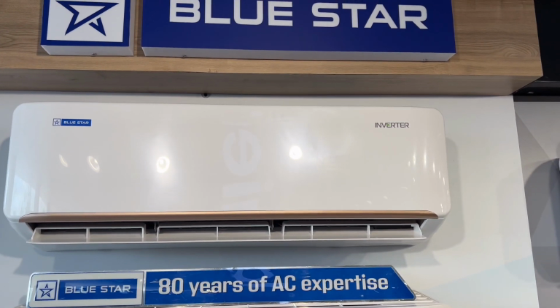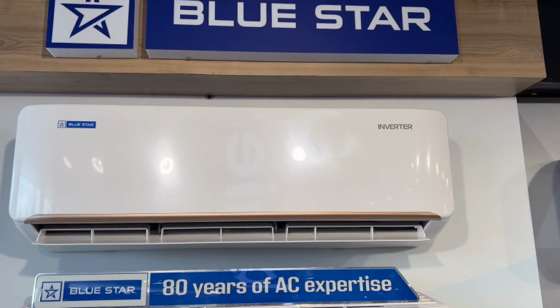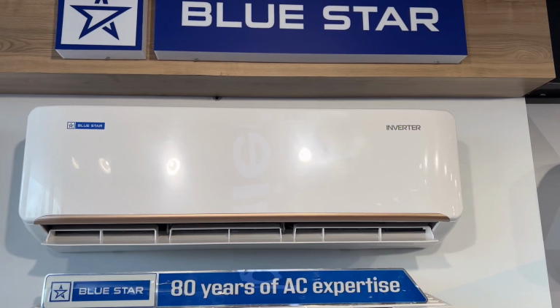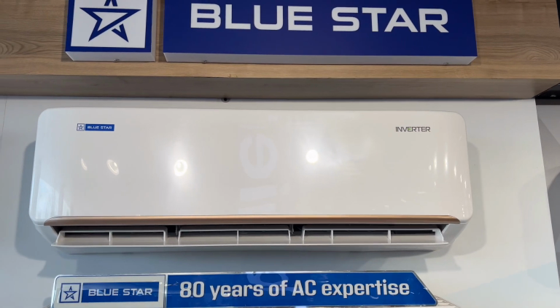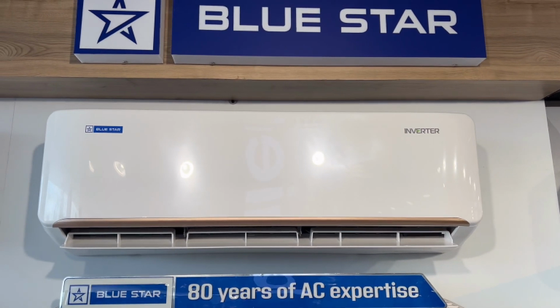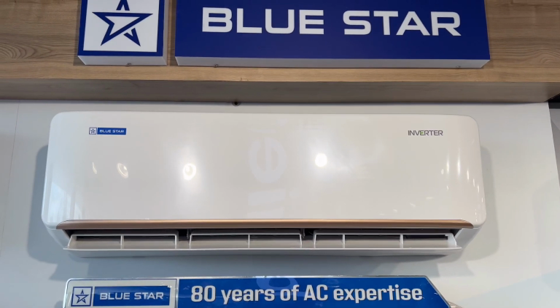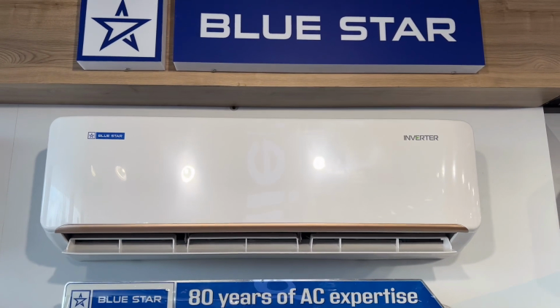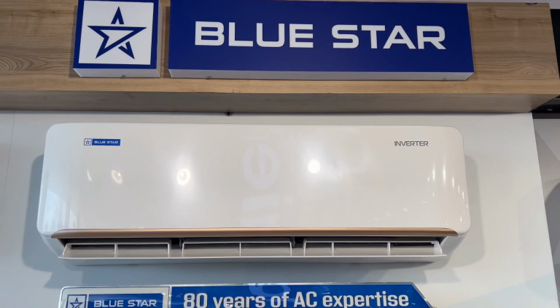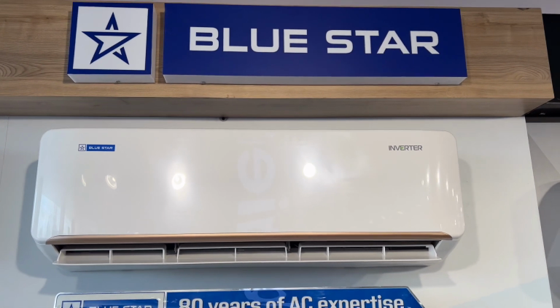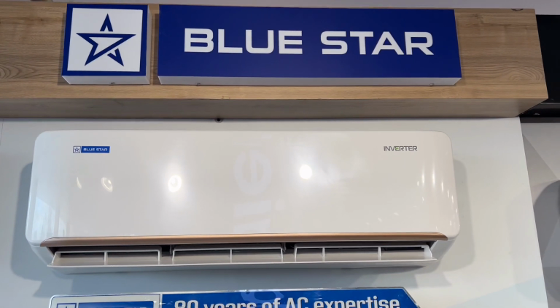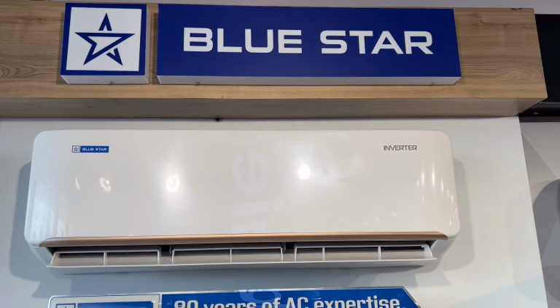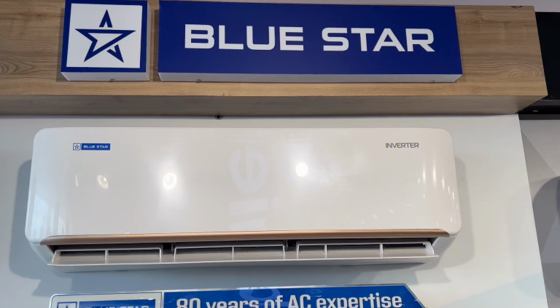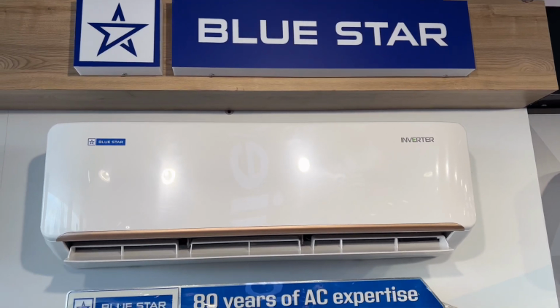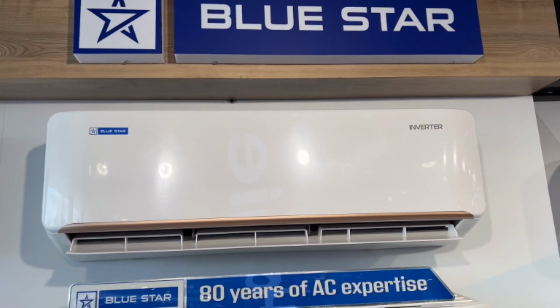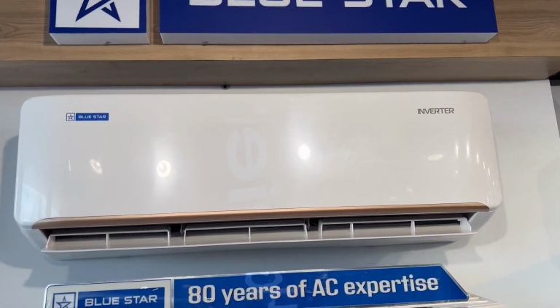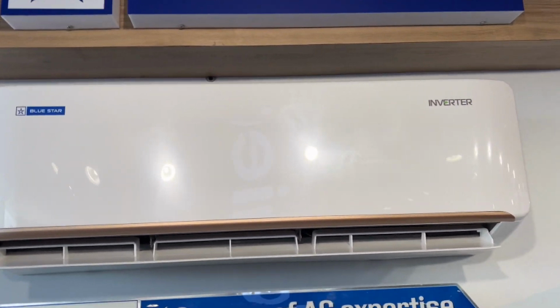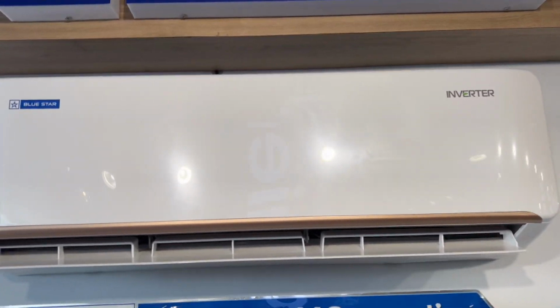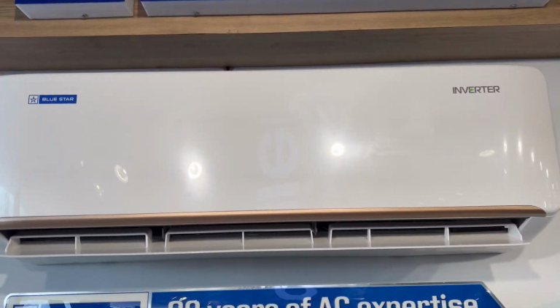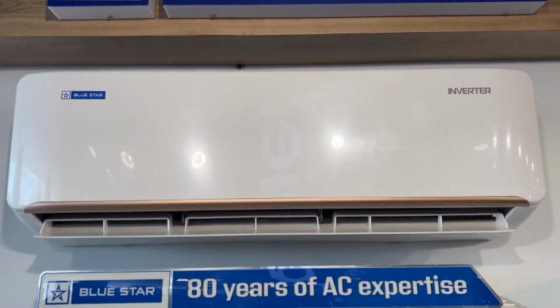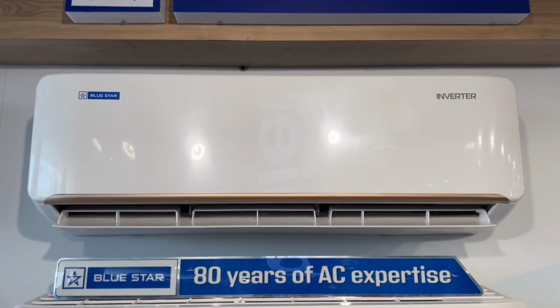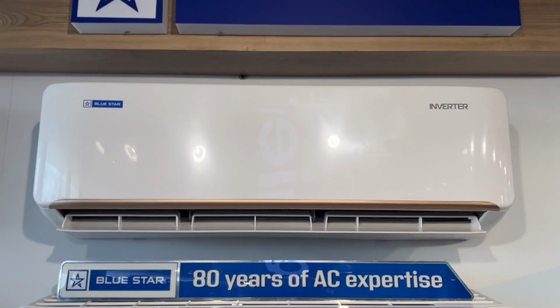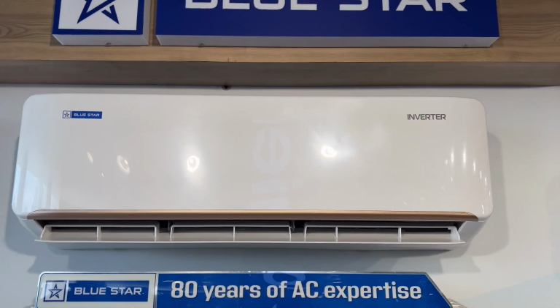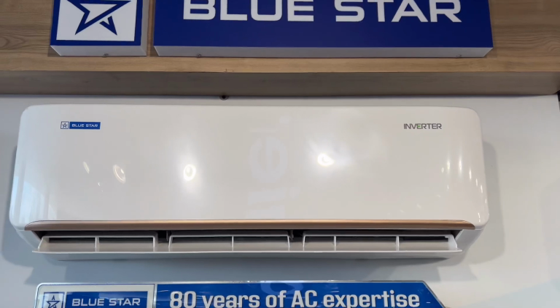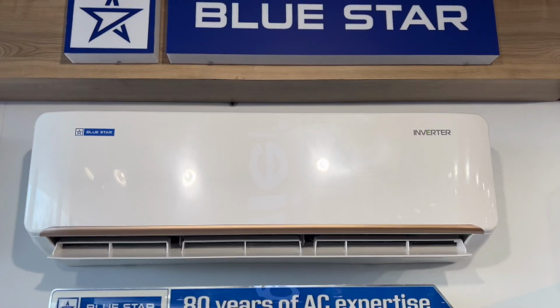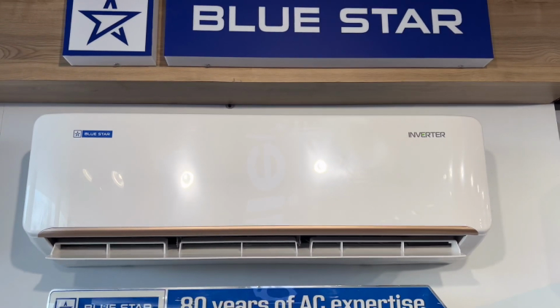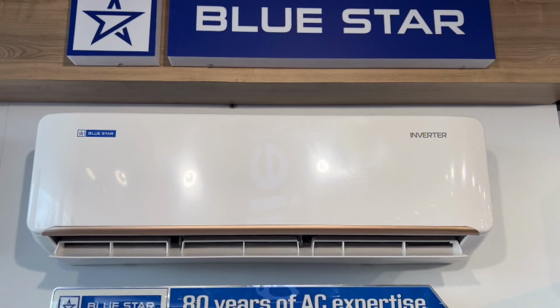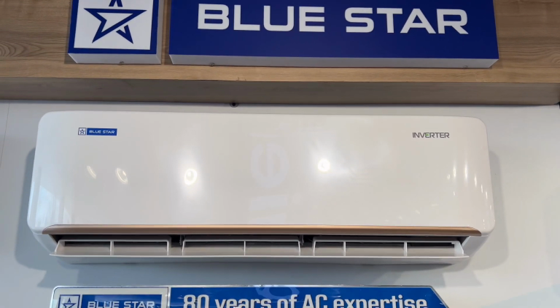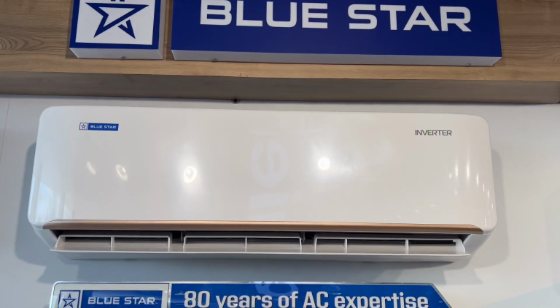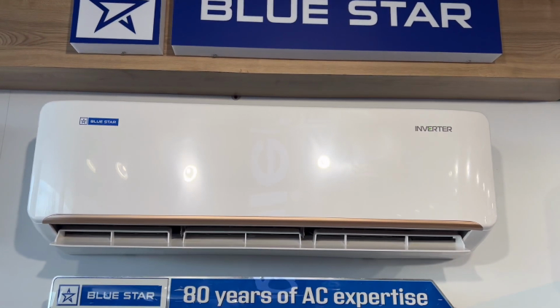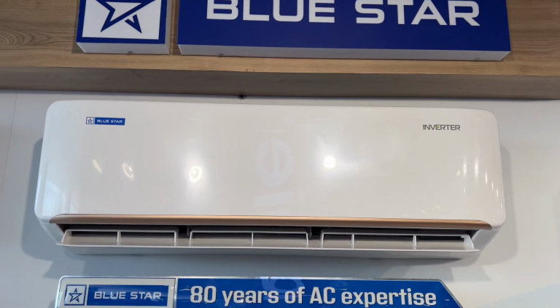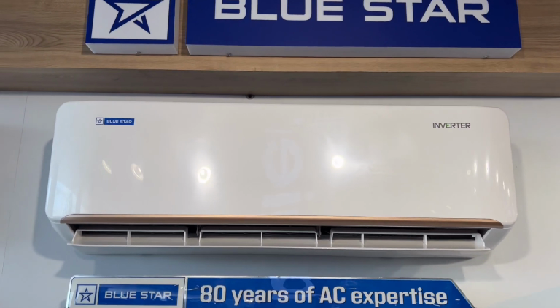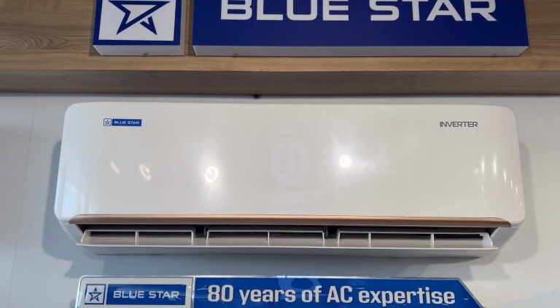Convertible model — the 1.5-ton 5-star AC is convertible. It uses 5-in-one convertible technology. For example, the 5-in-one options are: 1.5-ton, 1.2-ton, 1-ton, and 0.8-ton.